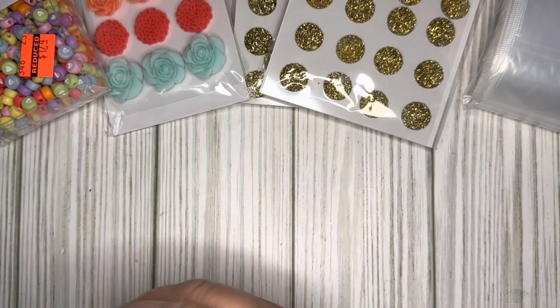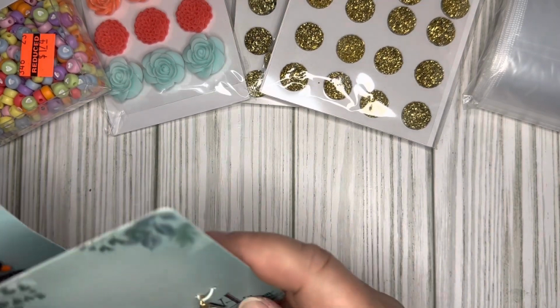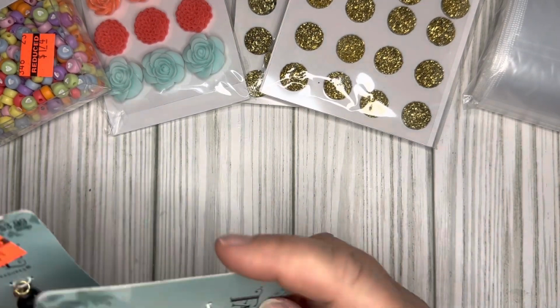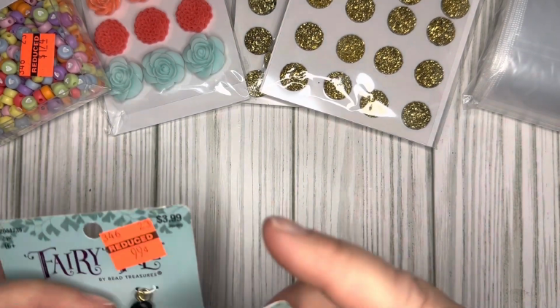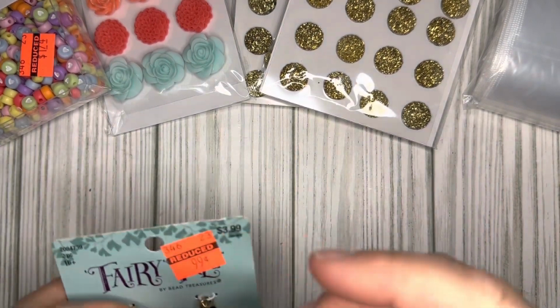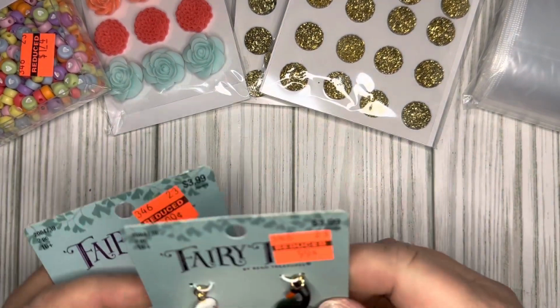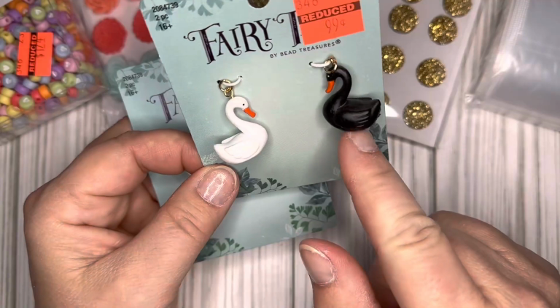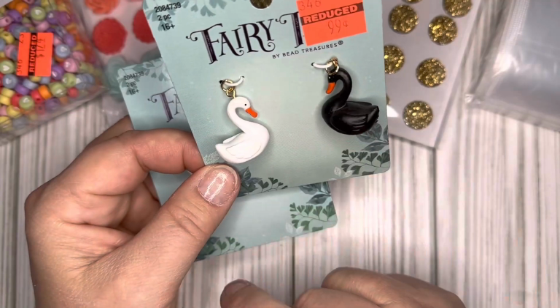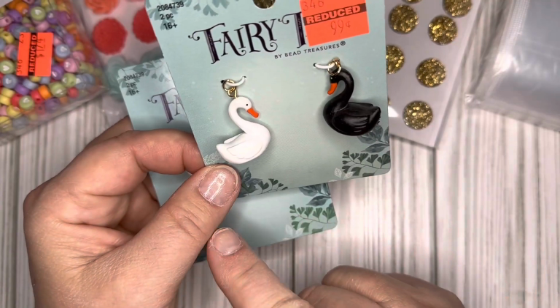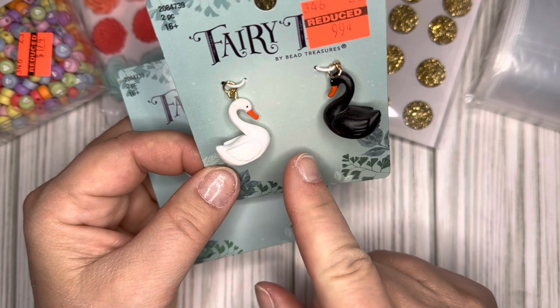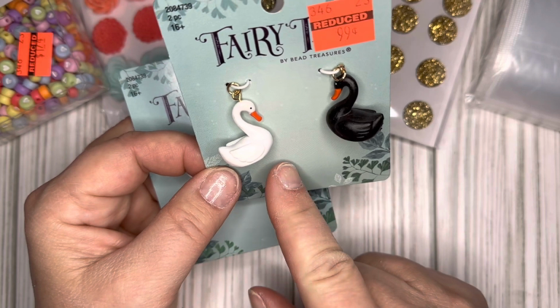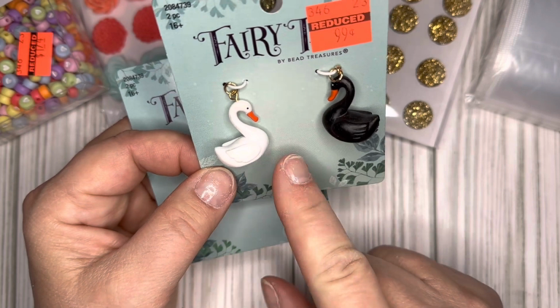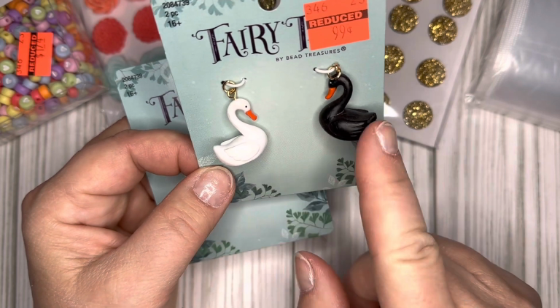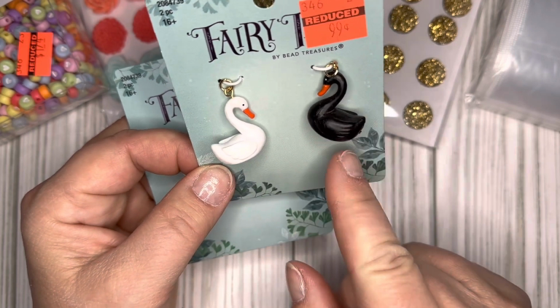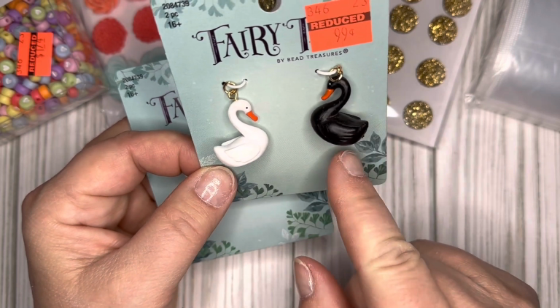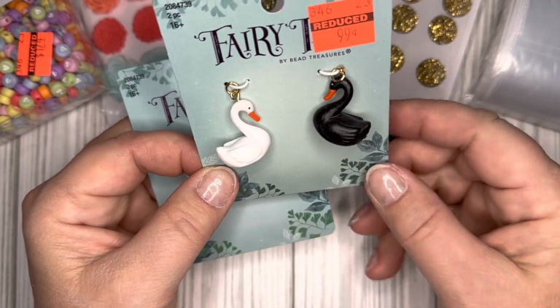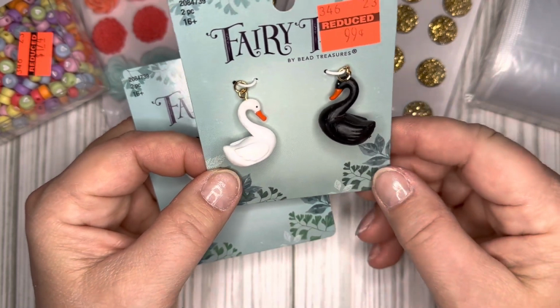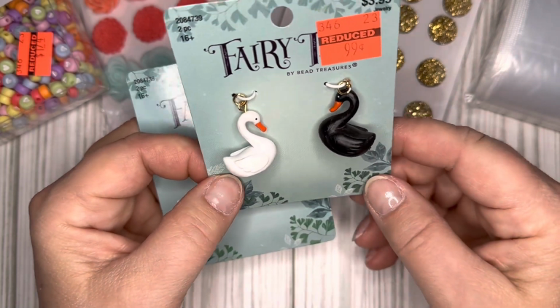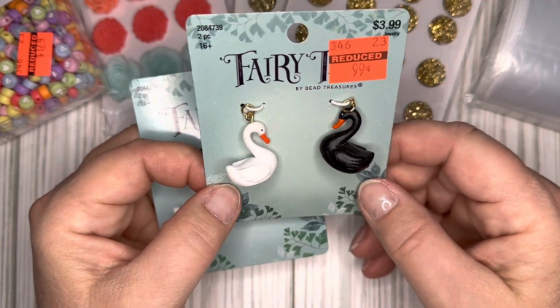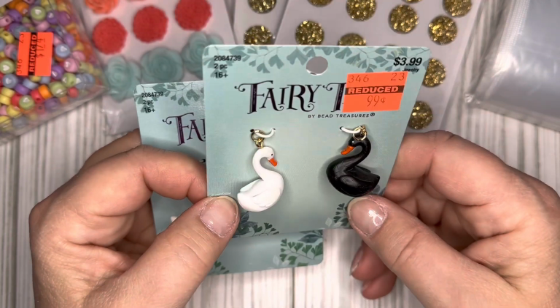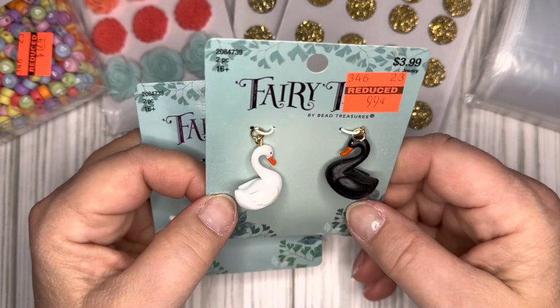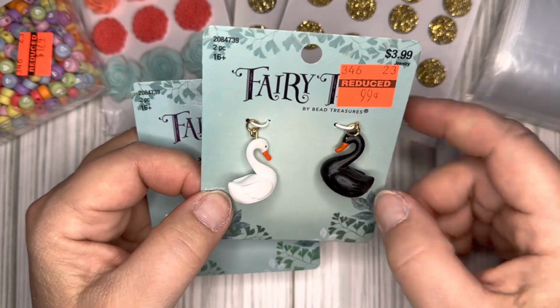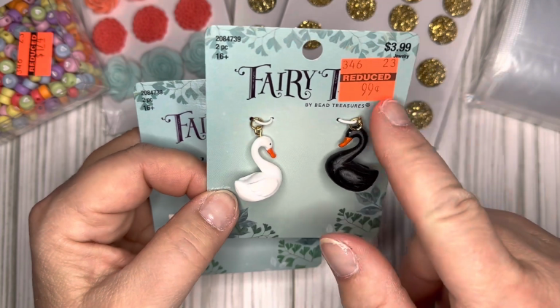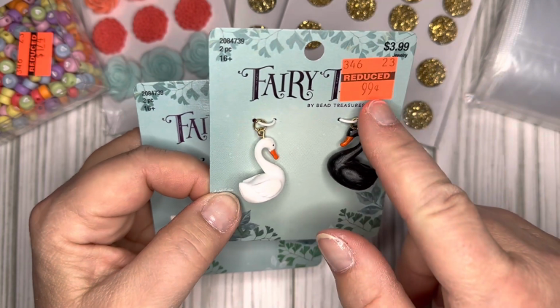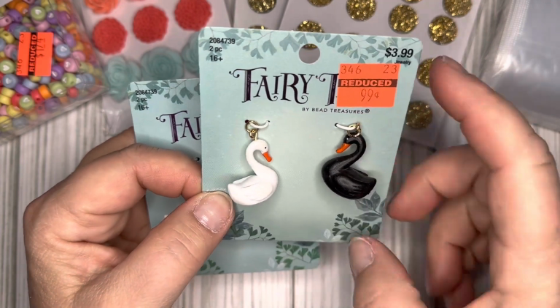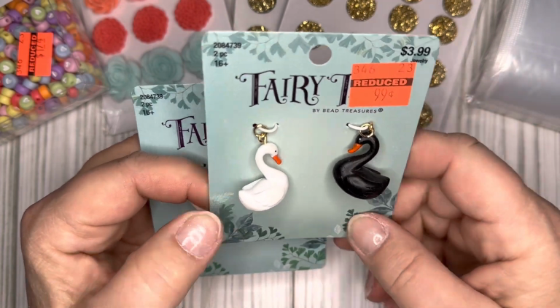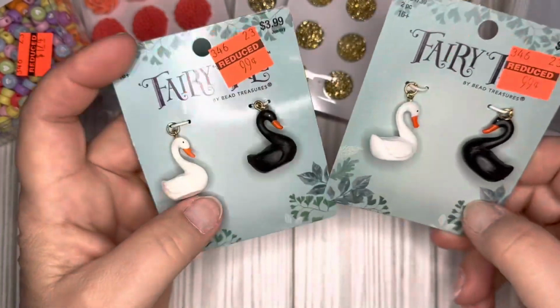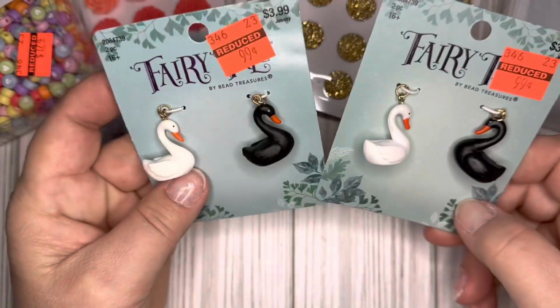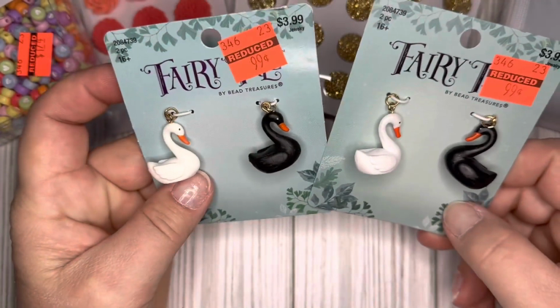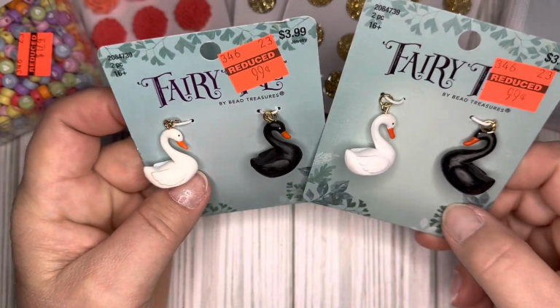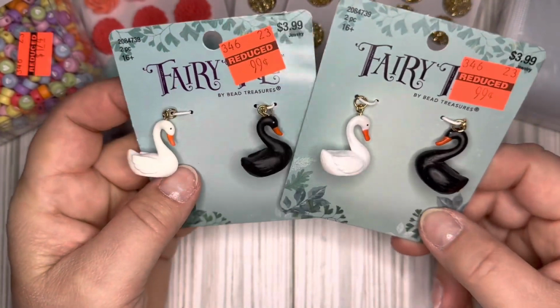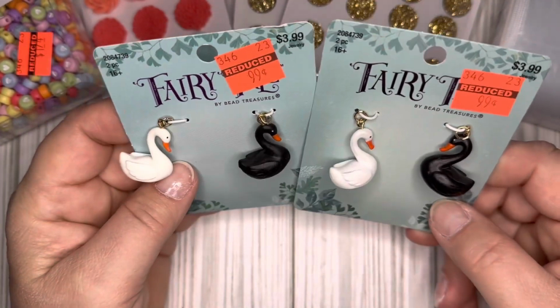I did get two of these. I'm not really sure how I'm going to use them — I have a lot of Maggie Holmes paper and I've been wanting to do some crafting with those, so I thought I would go ahead and get these since they were only 99 cents. I think they're really cute.